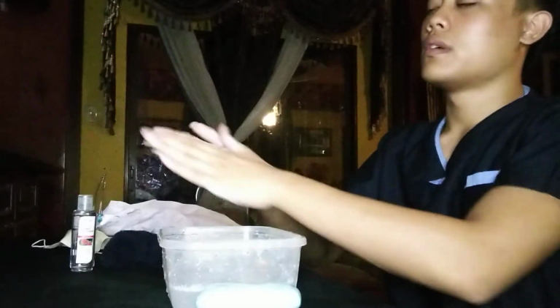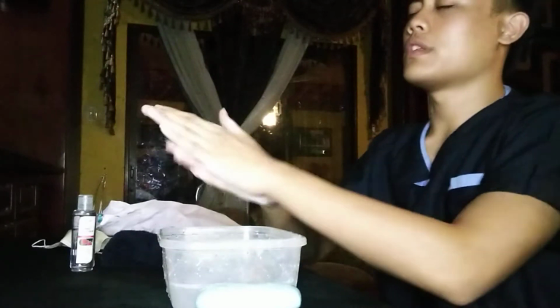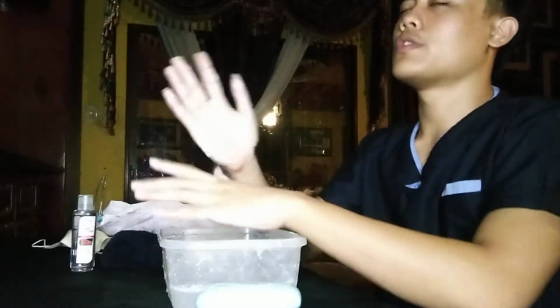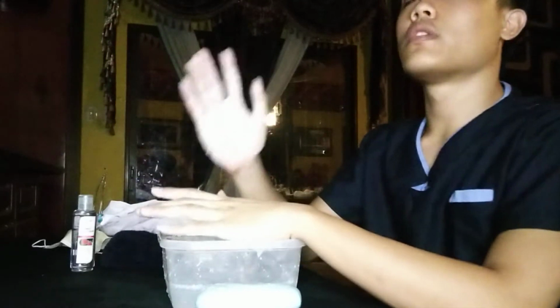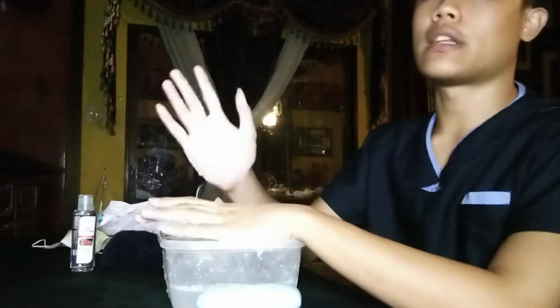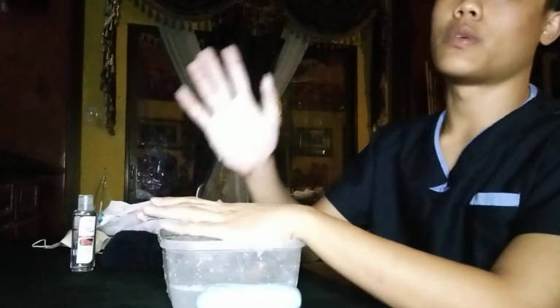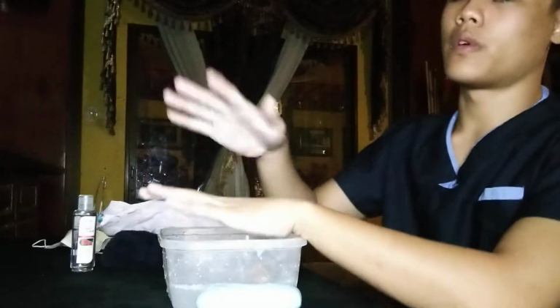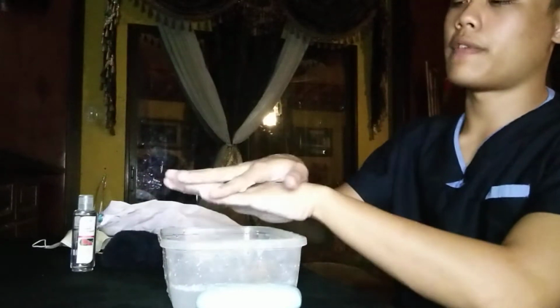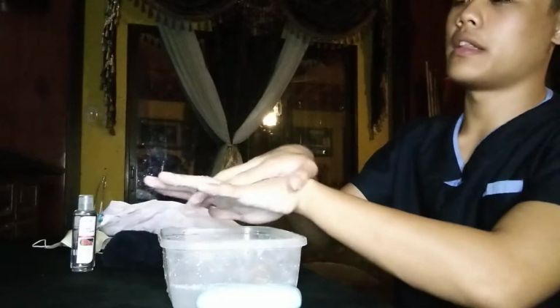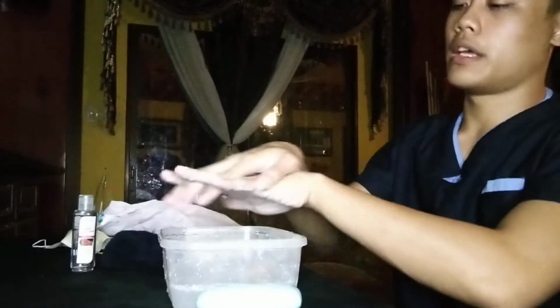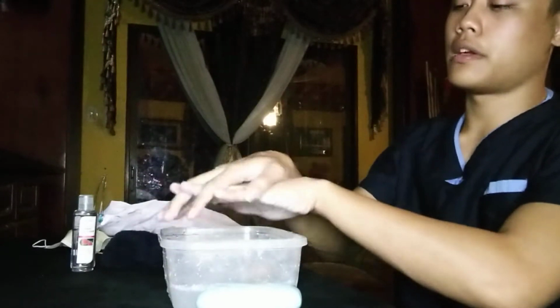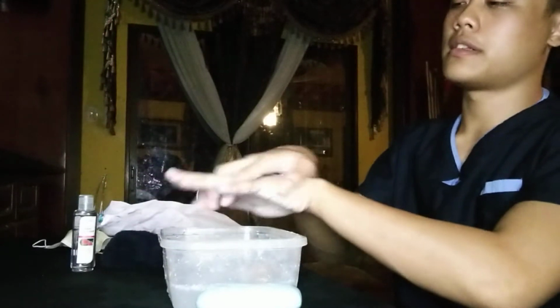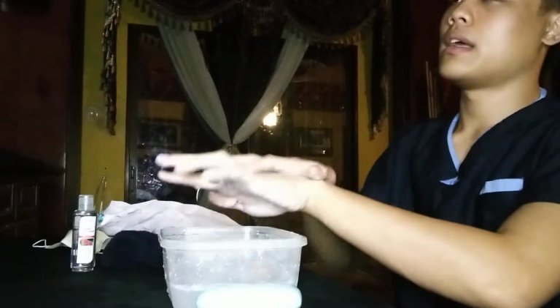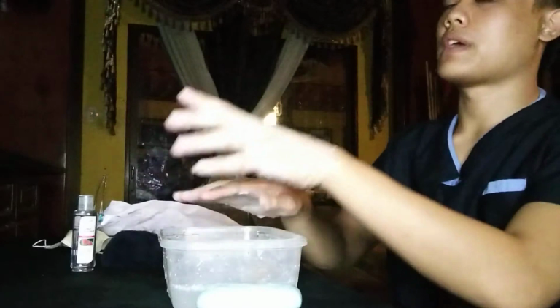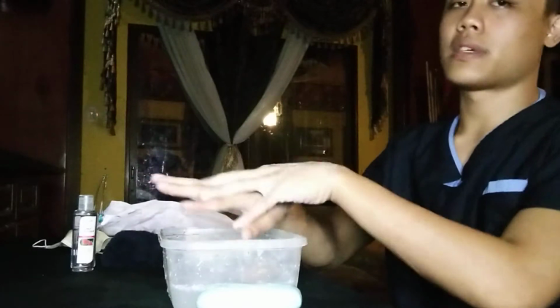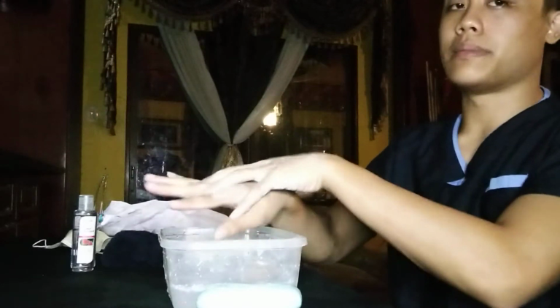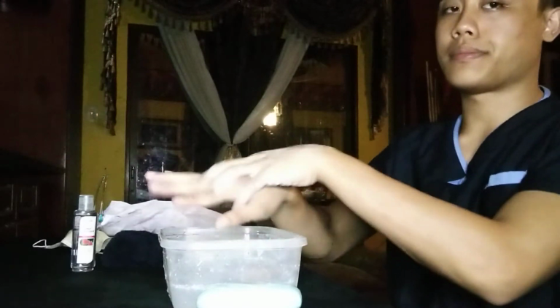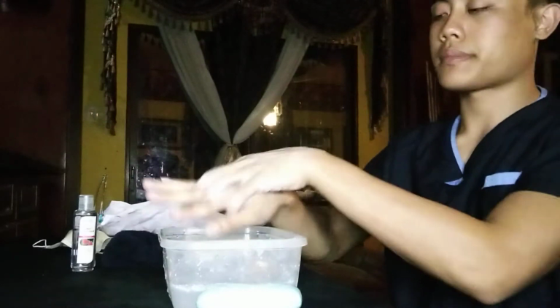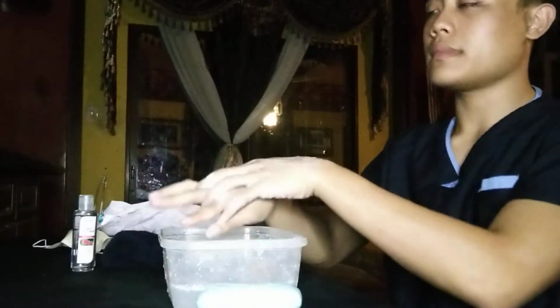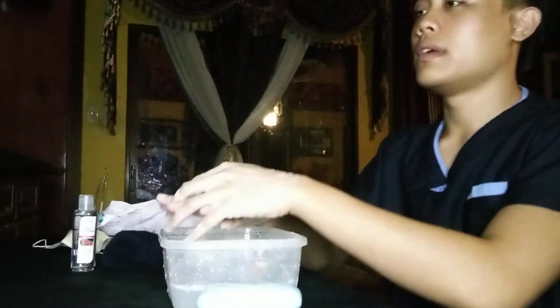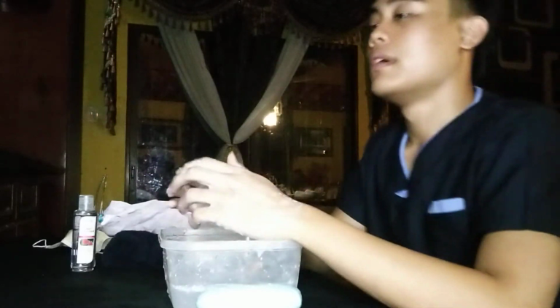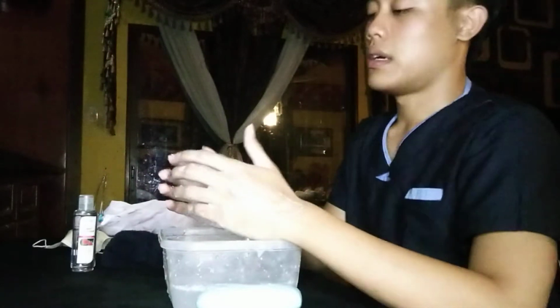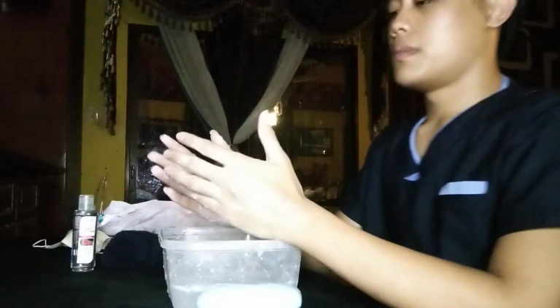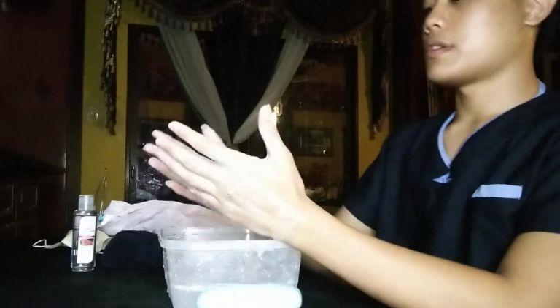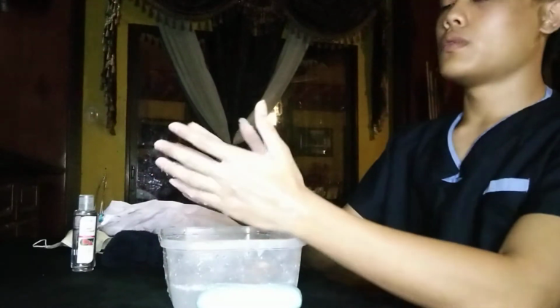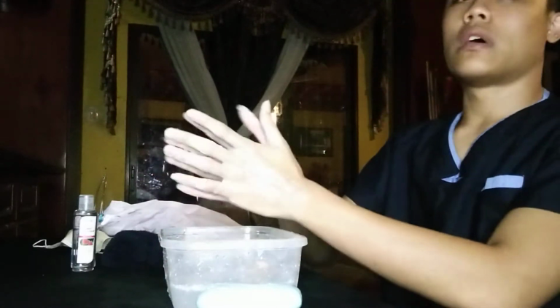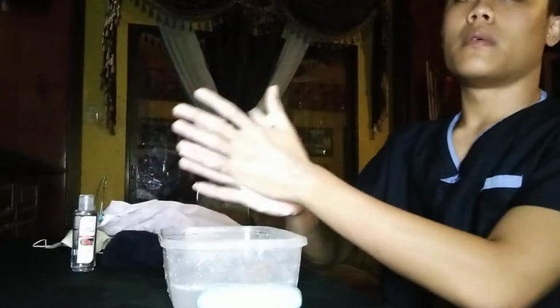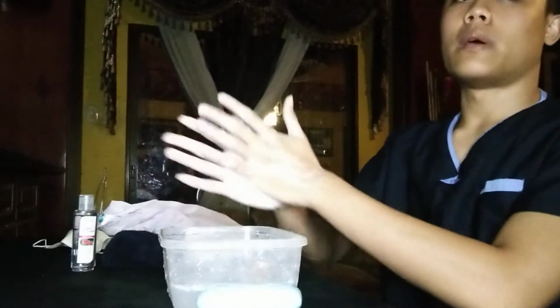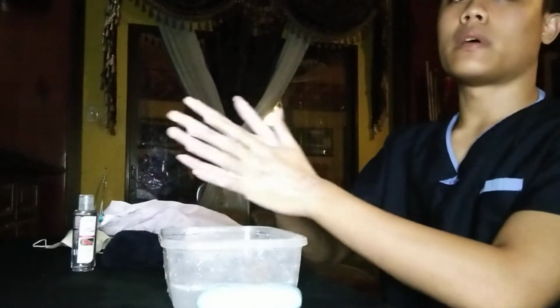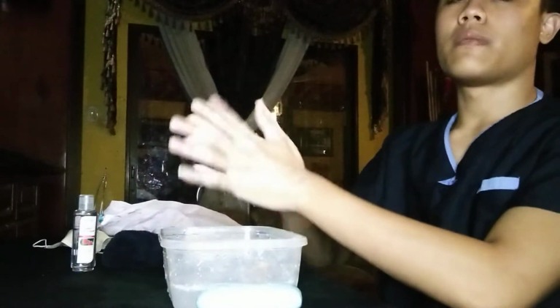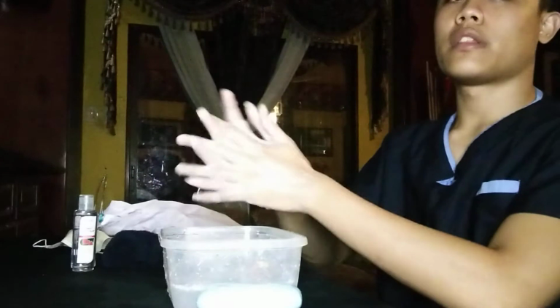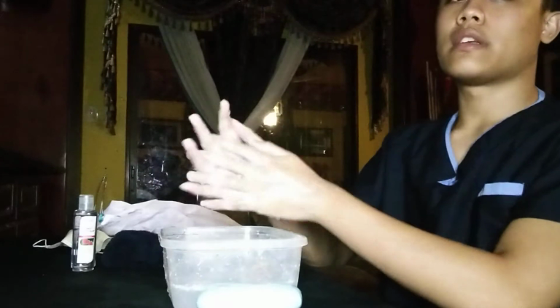Fourth, your right hand should be over your left hand, interlaced, and vice versa. Next, do palm to palm rubbing interlaced.